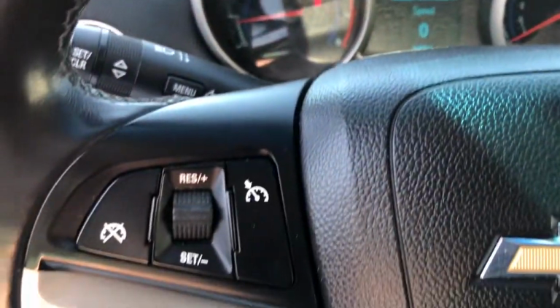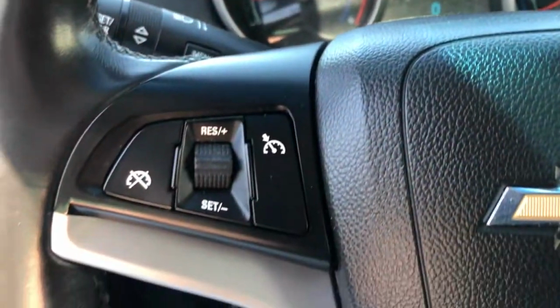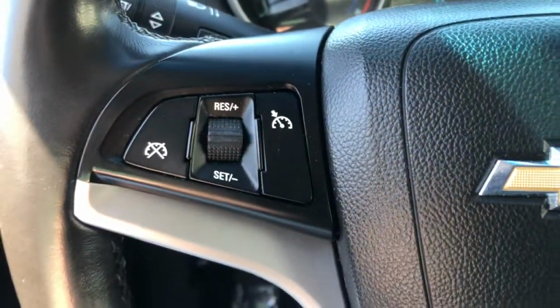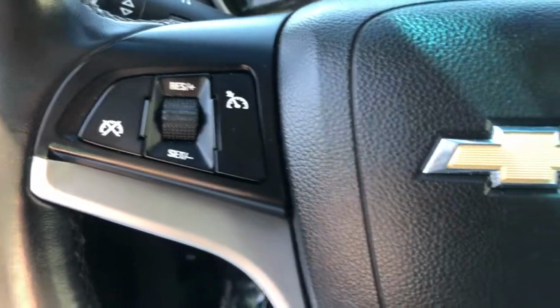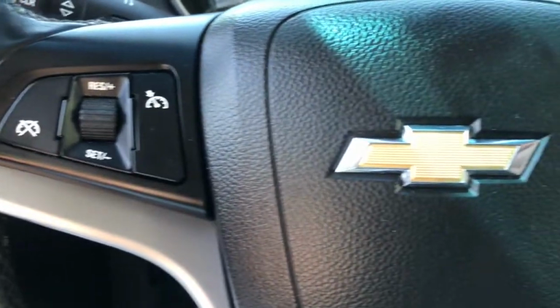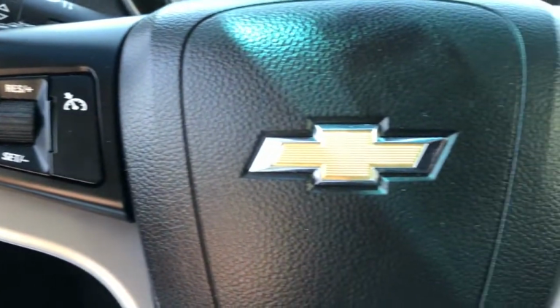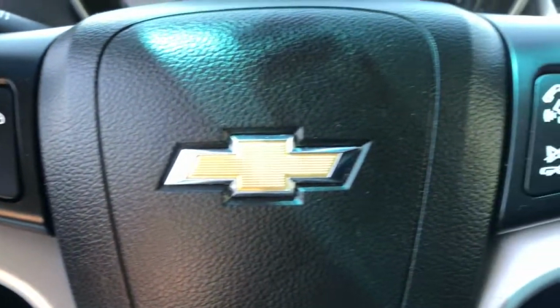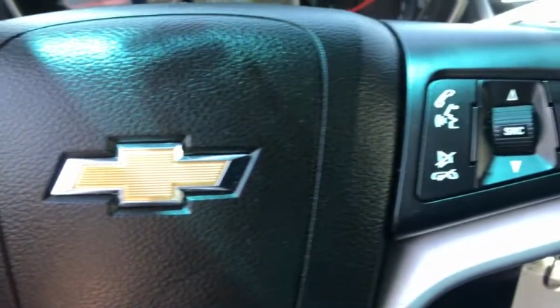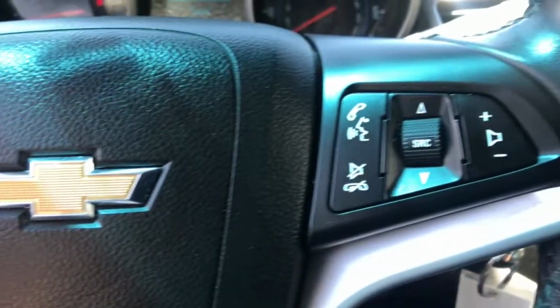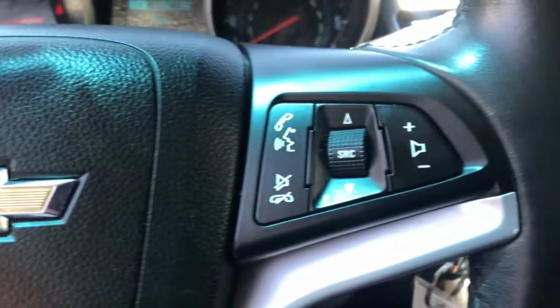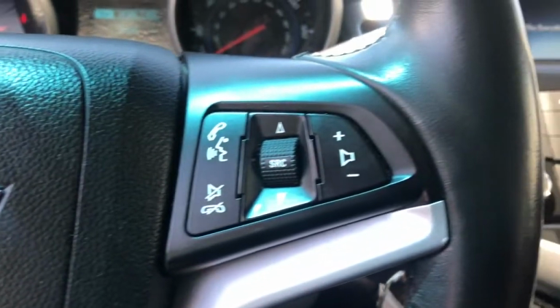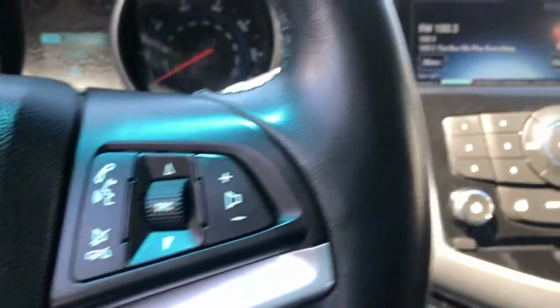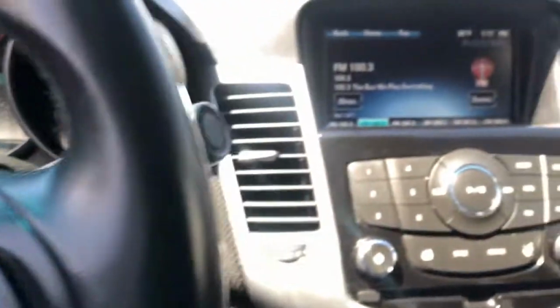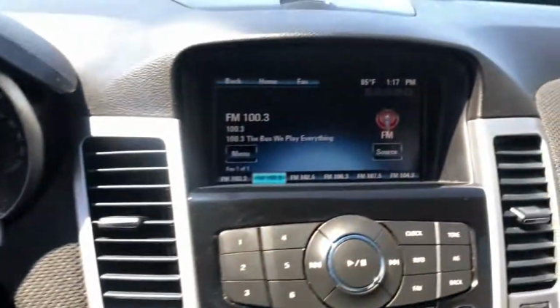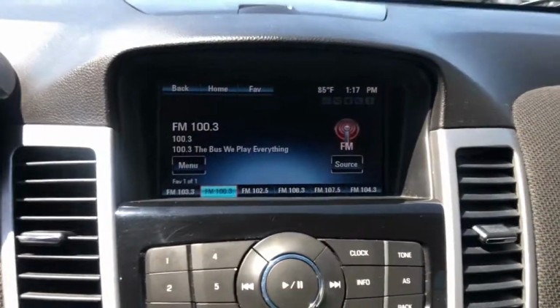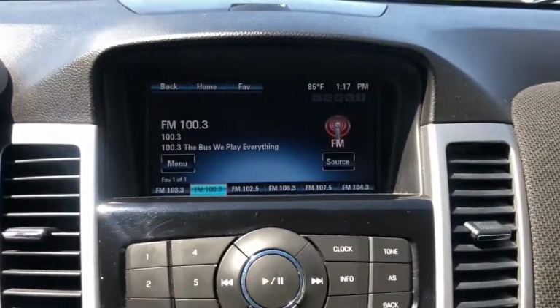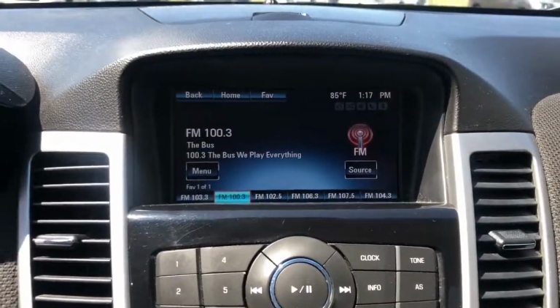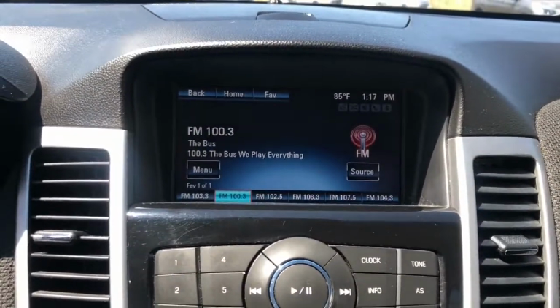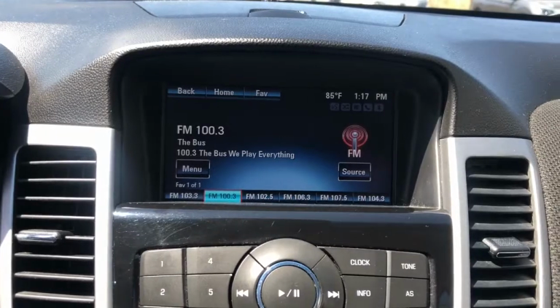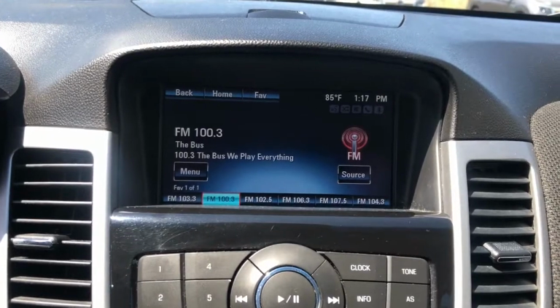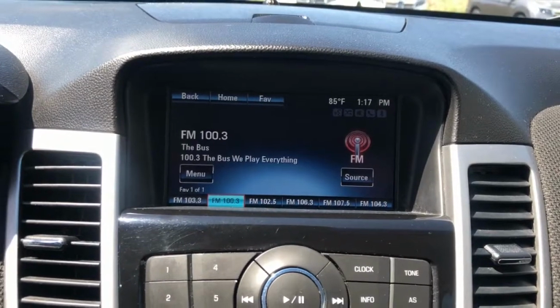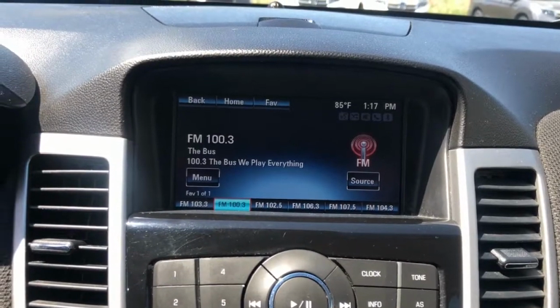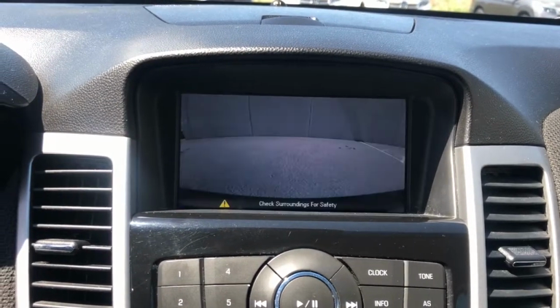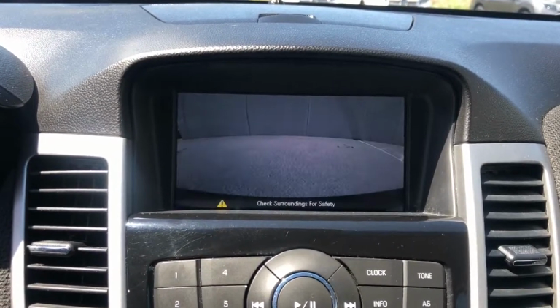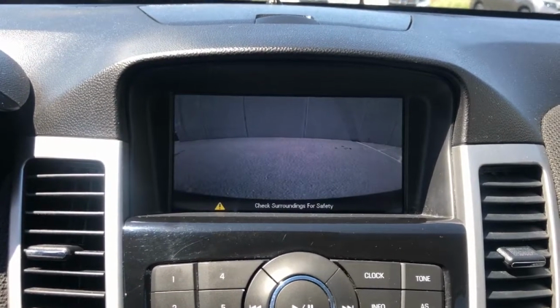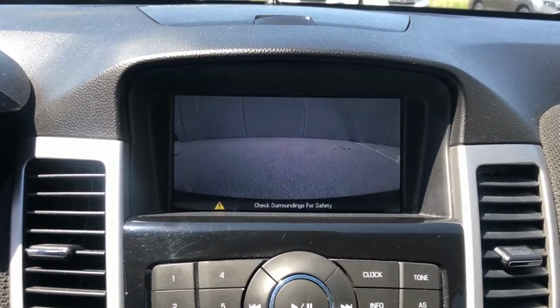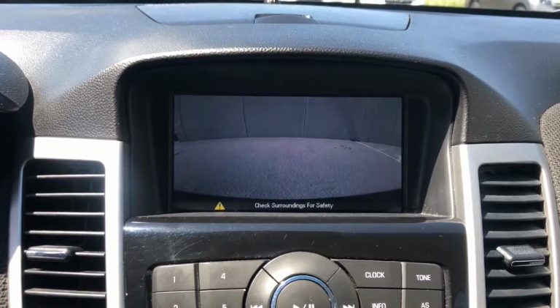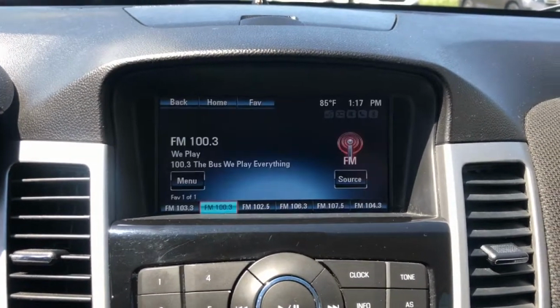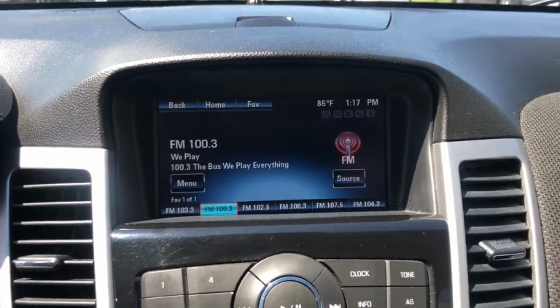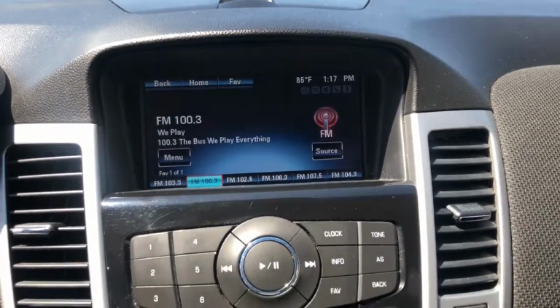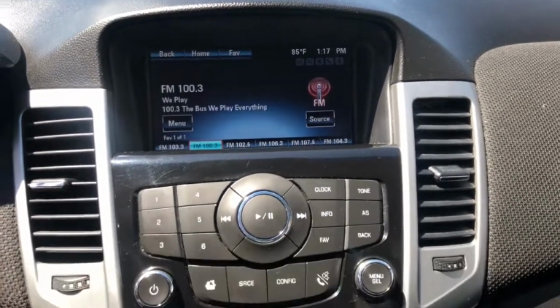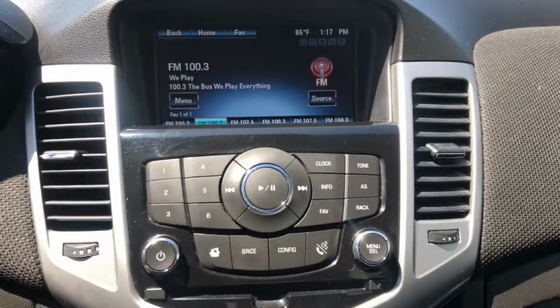The following are some of this vehicle's highlighted options: keyless entry, four-cylinder engine, backup camera, satellite radio, remote engine start, iPod.